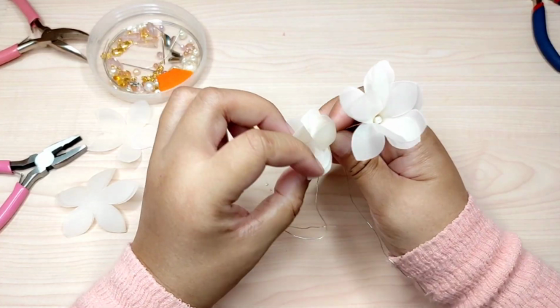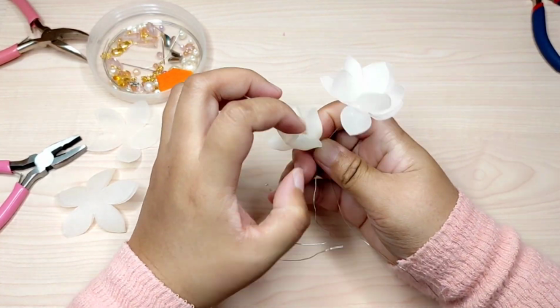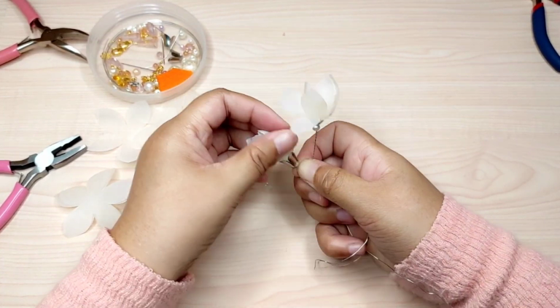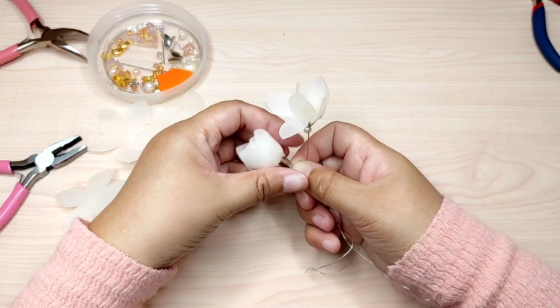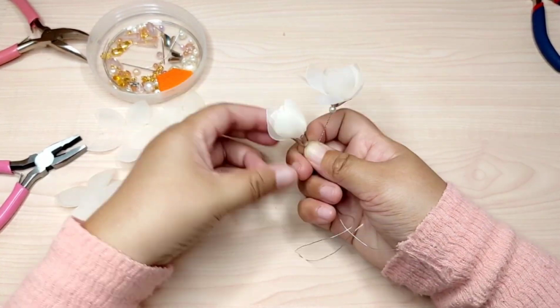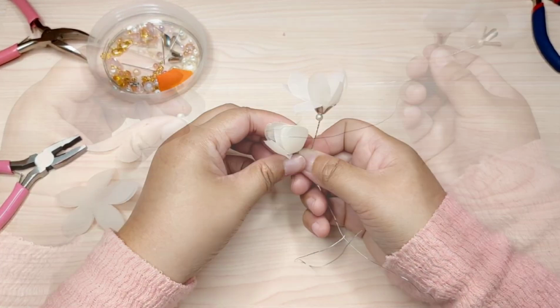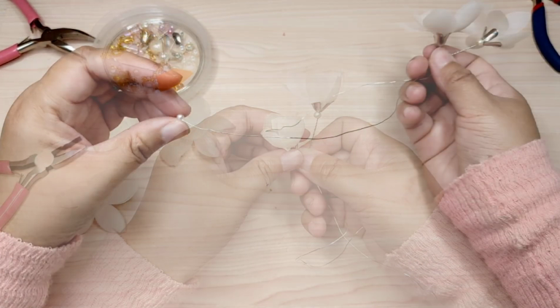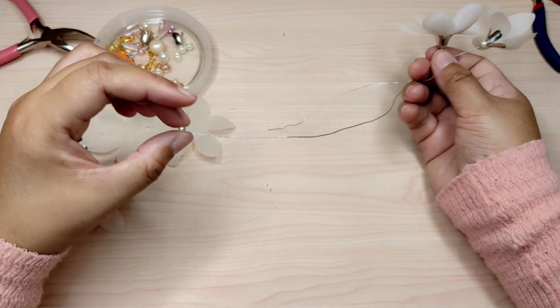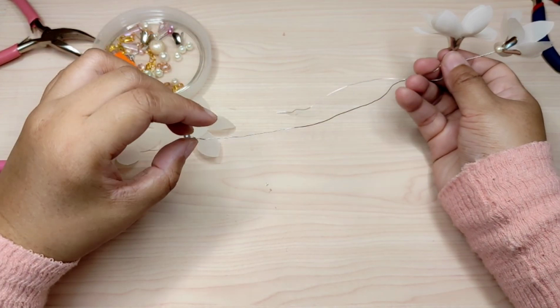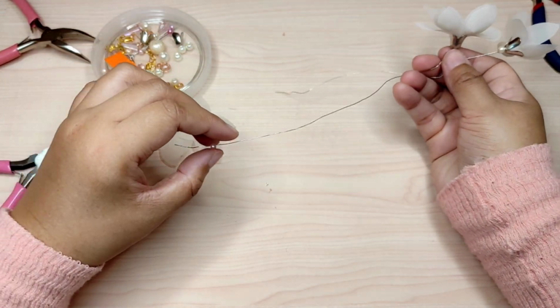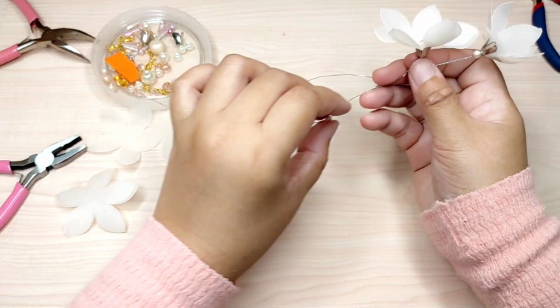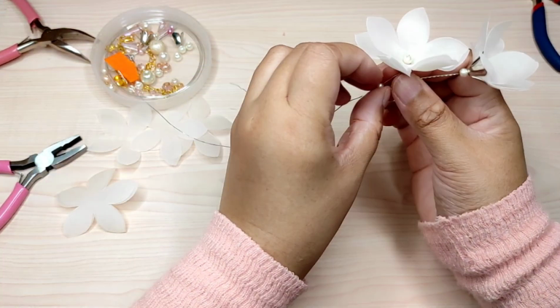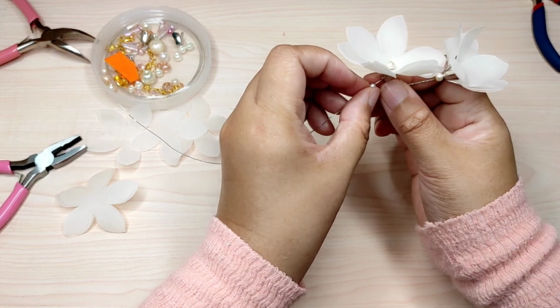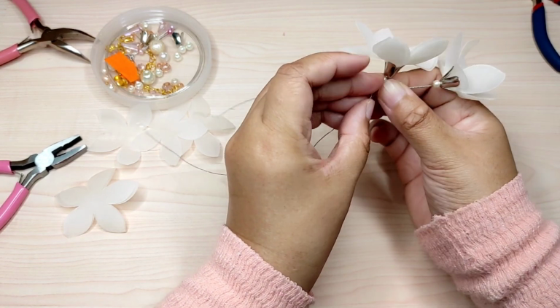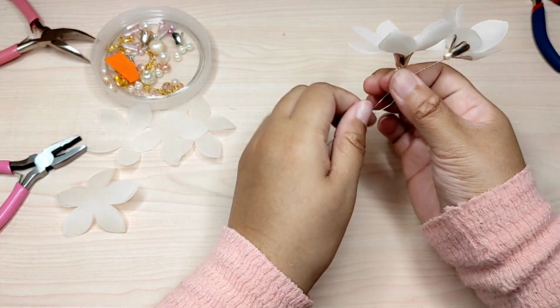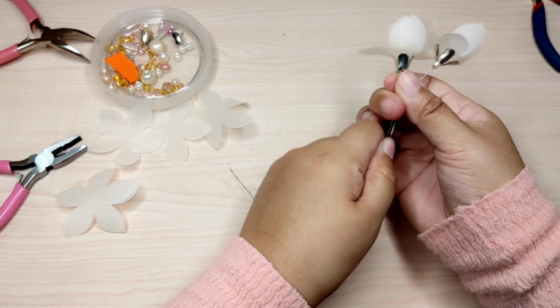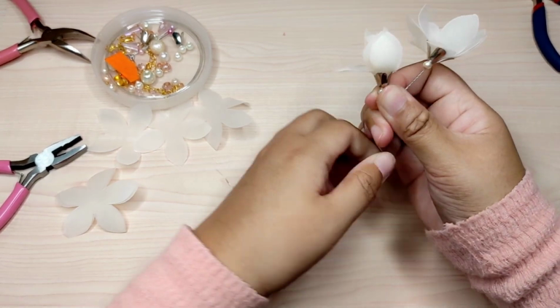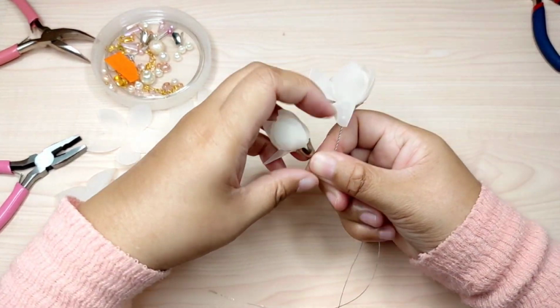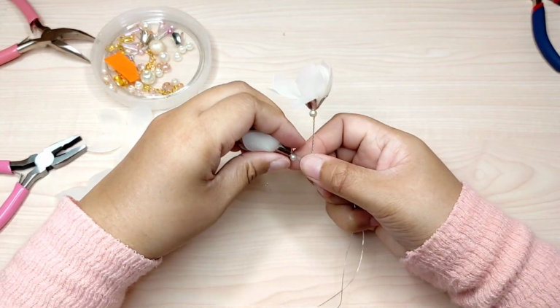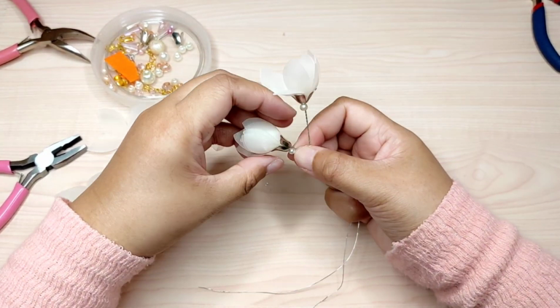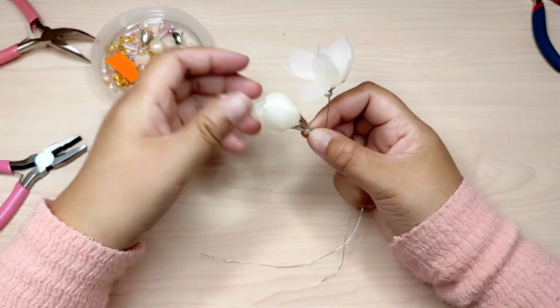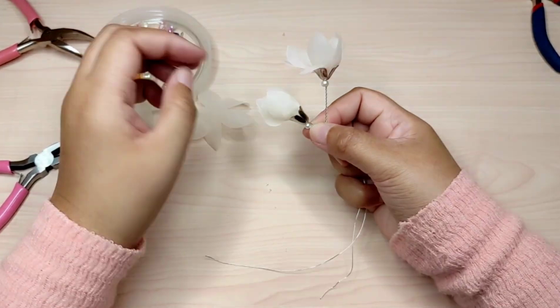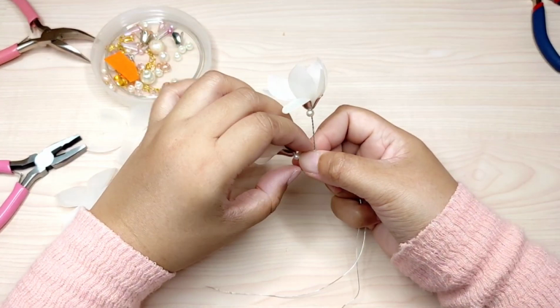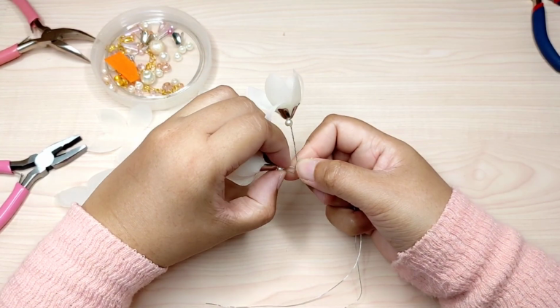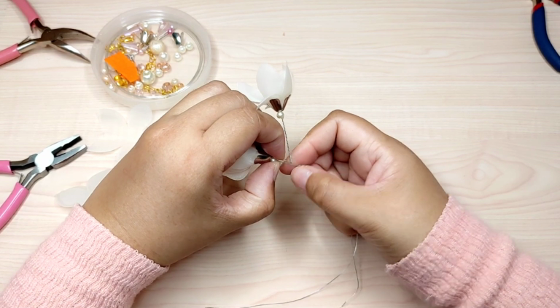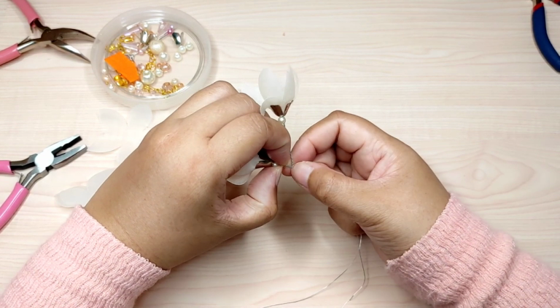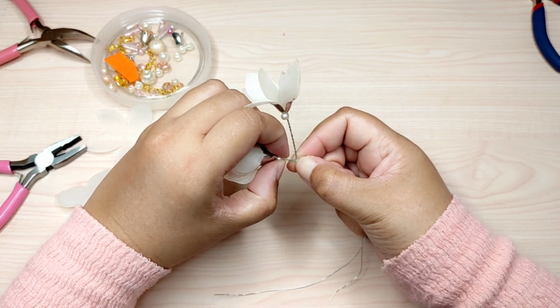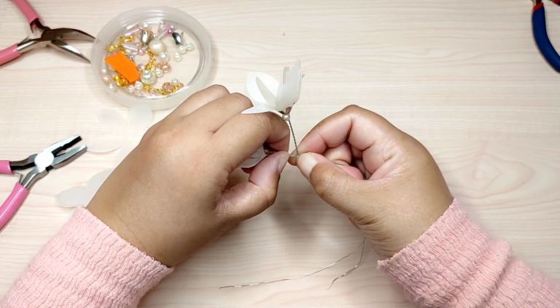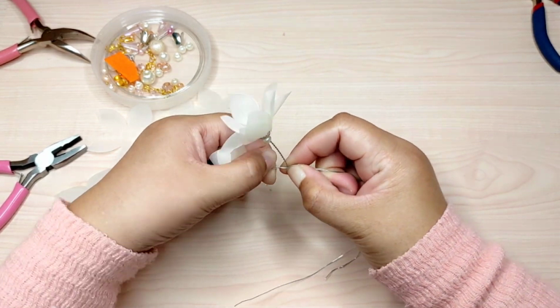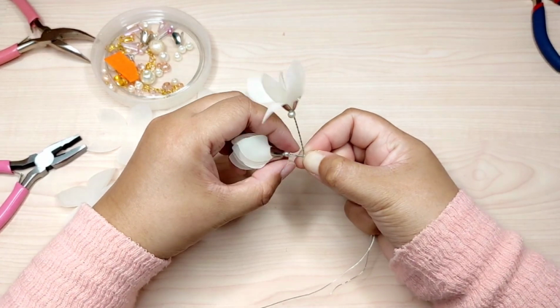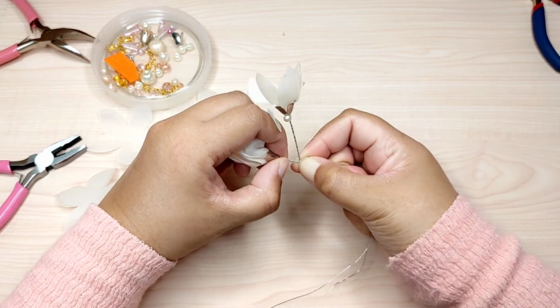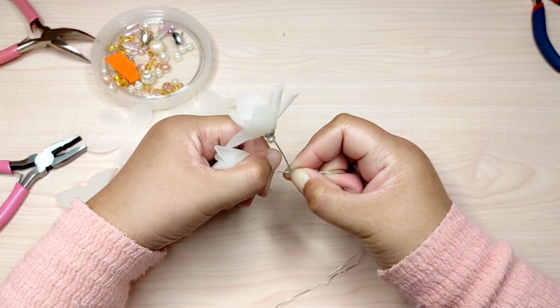After all these components are in the proper position, I twist the wire to secure all the parts — twist it like this.